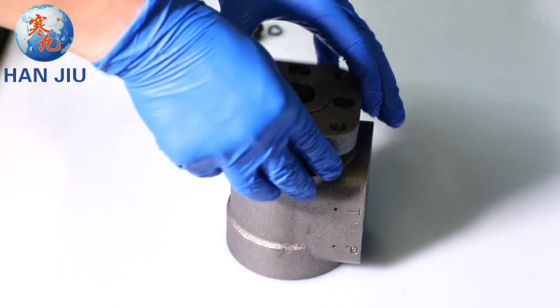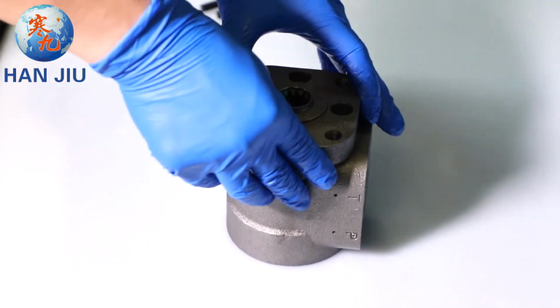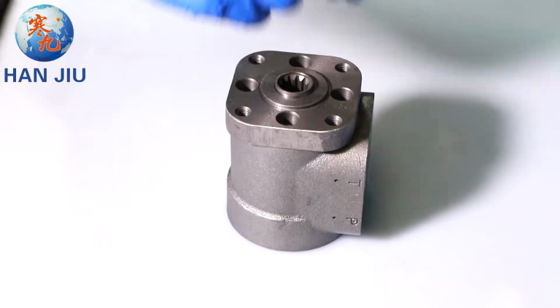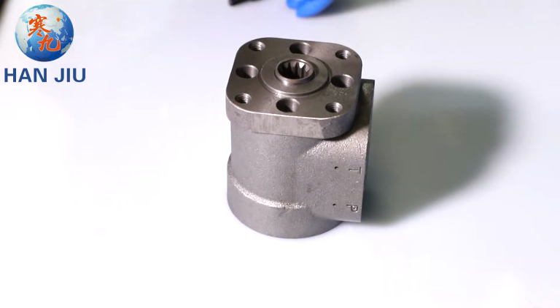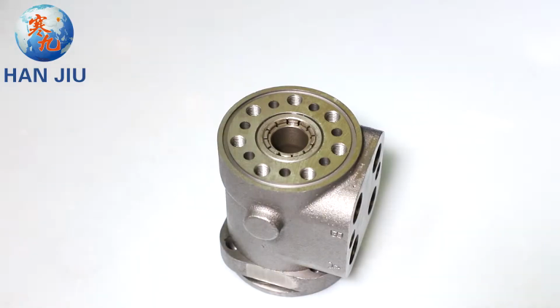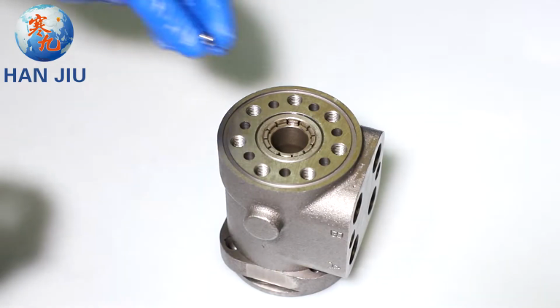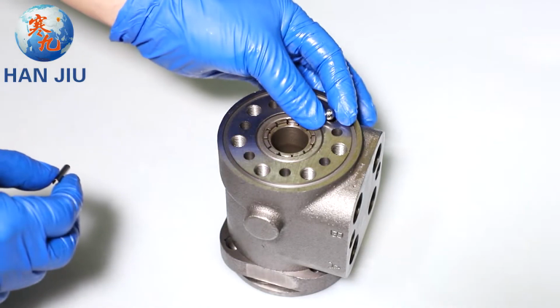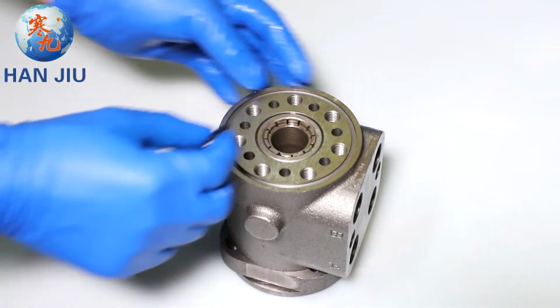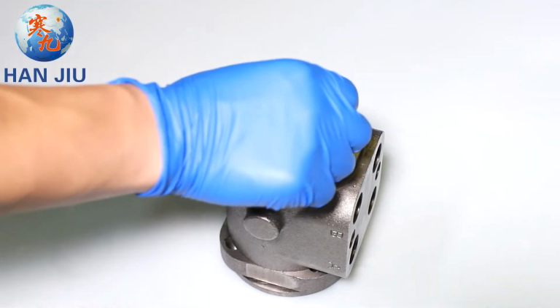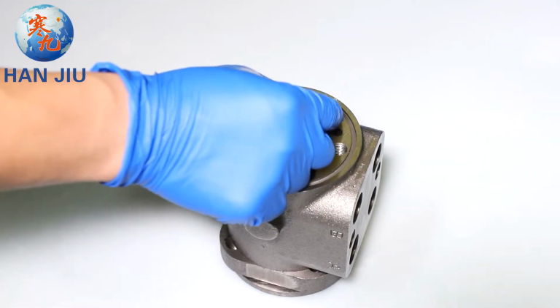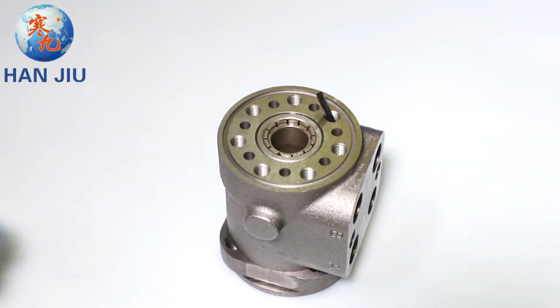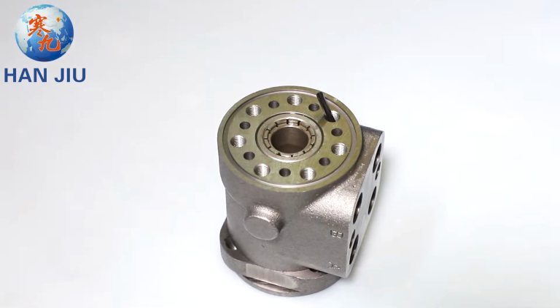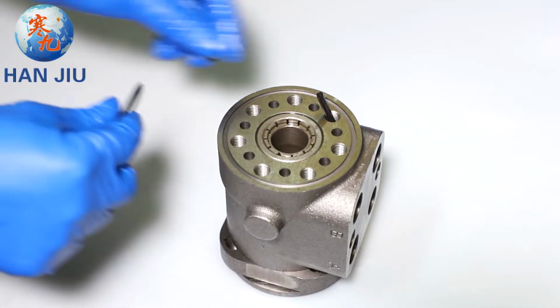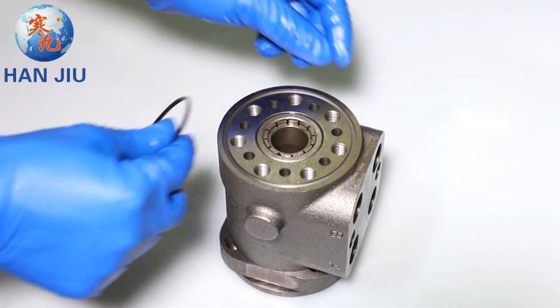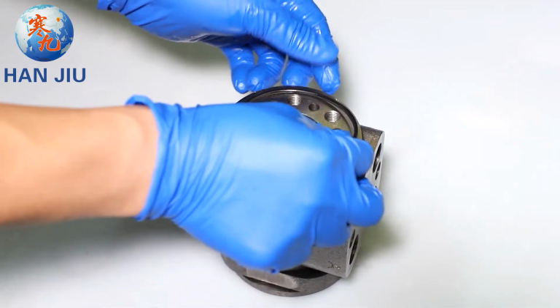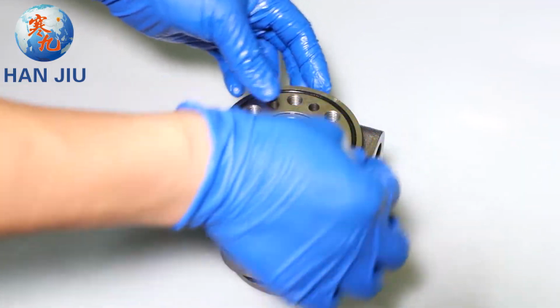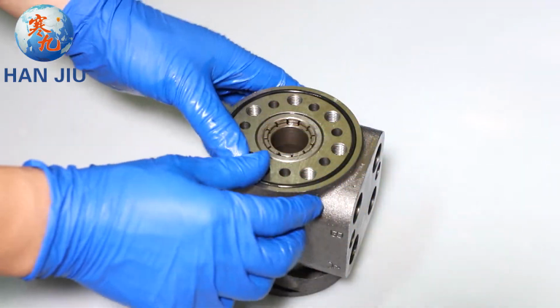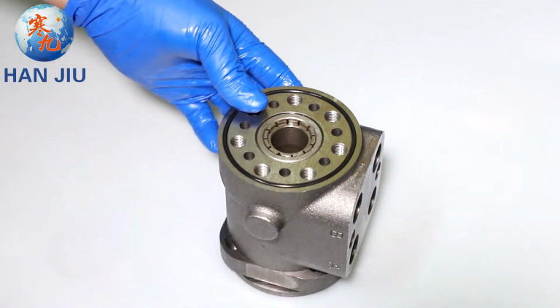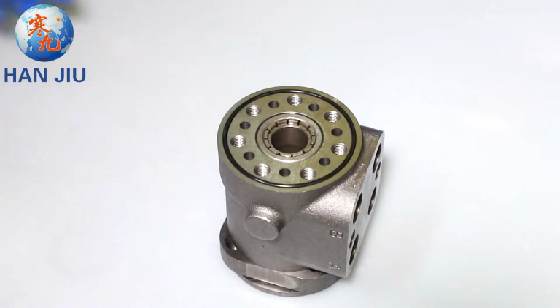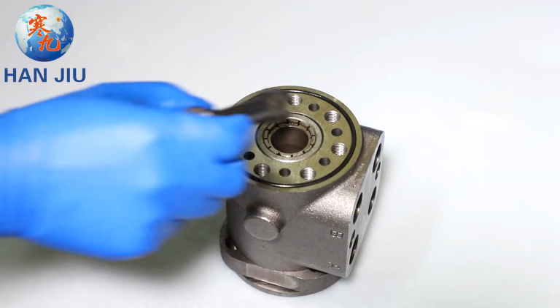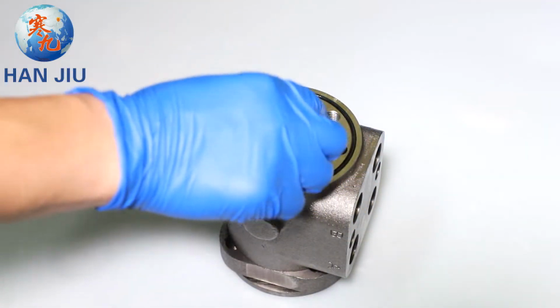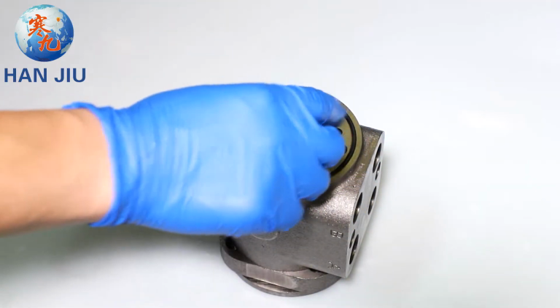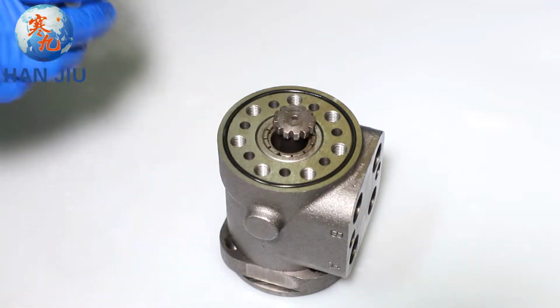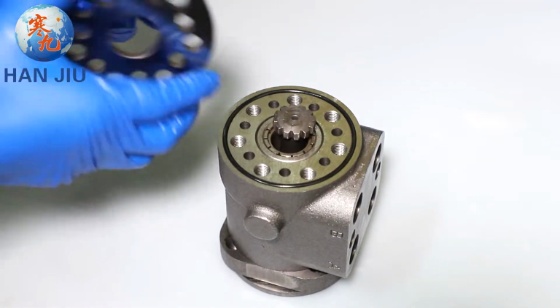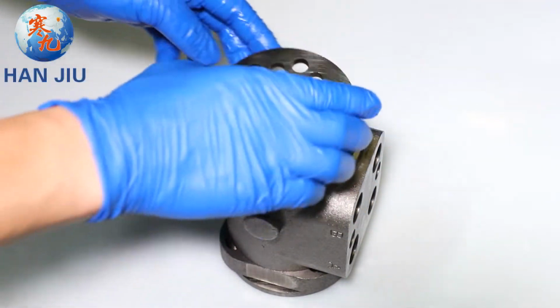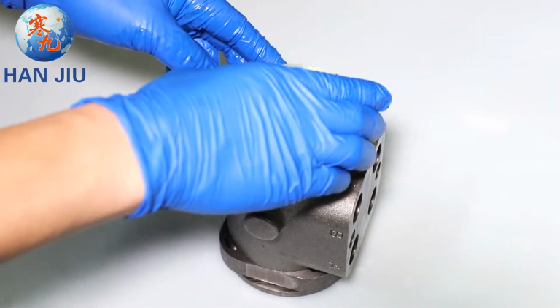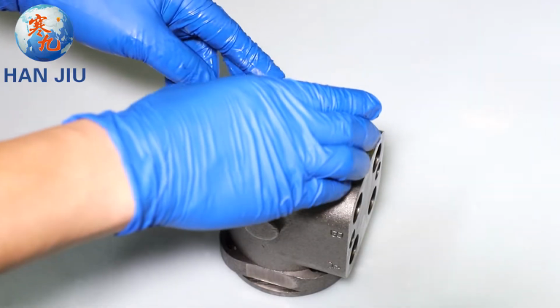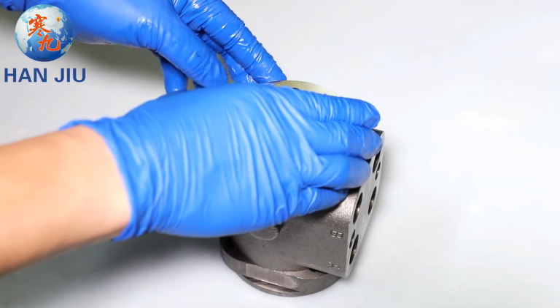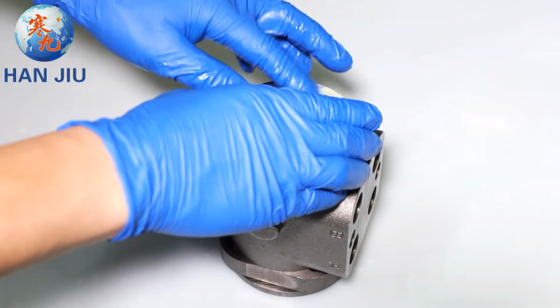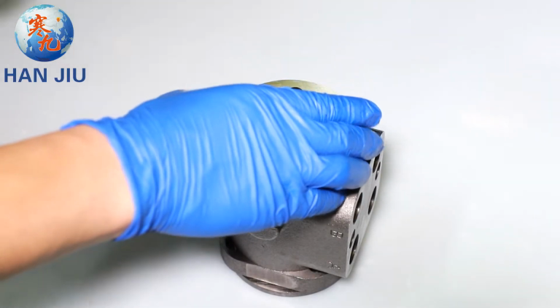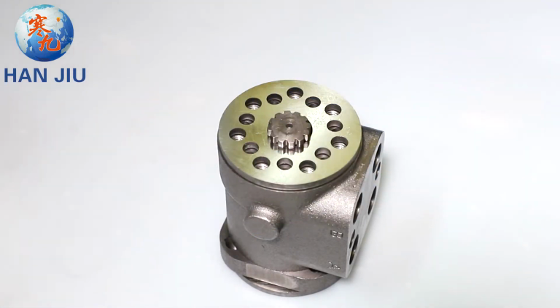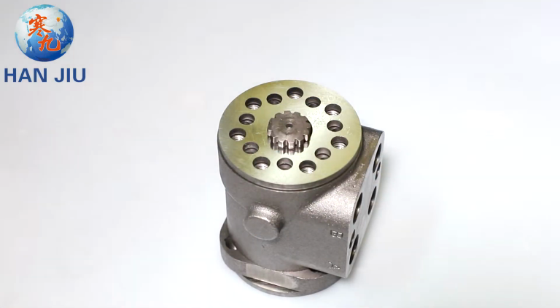Every Hanjio Orbitrol Steering is 100% tested, and every product is a 3-pack service. Hanjio BZZ Orbitrol Steering is widely used in engineering vehicle and ship steering.